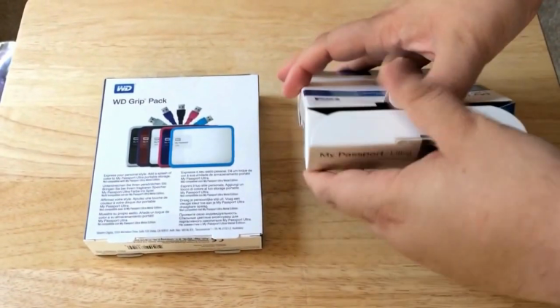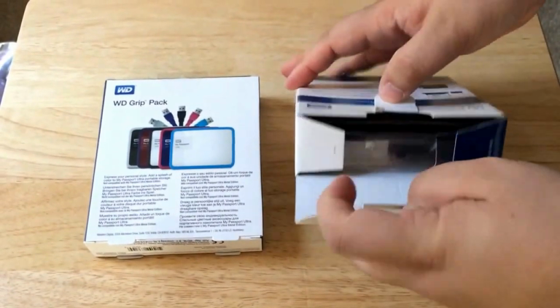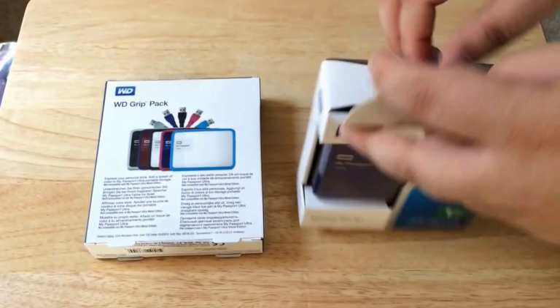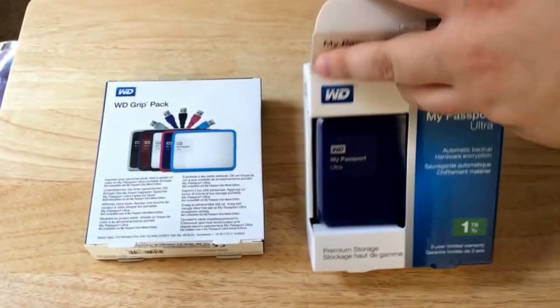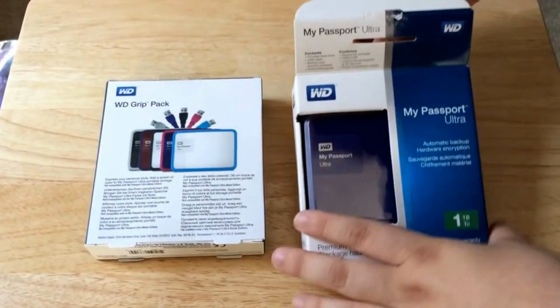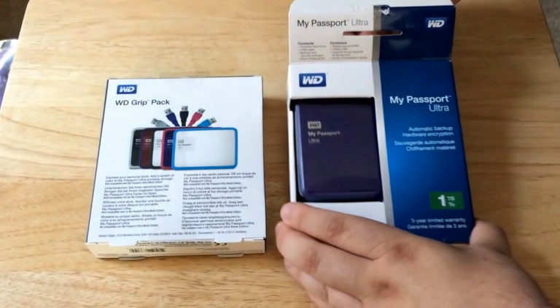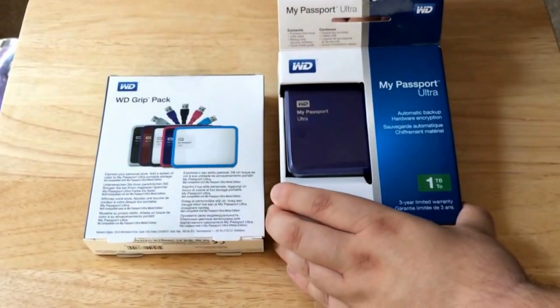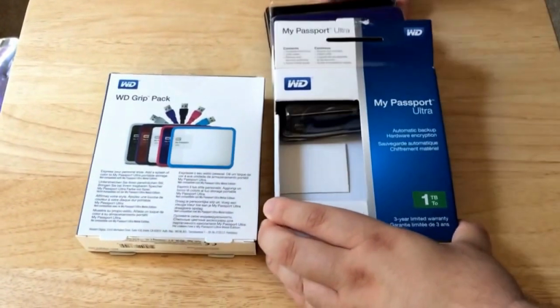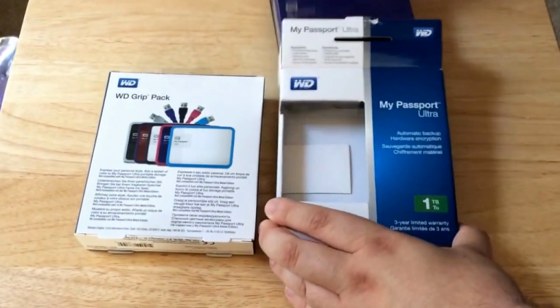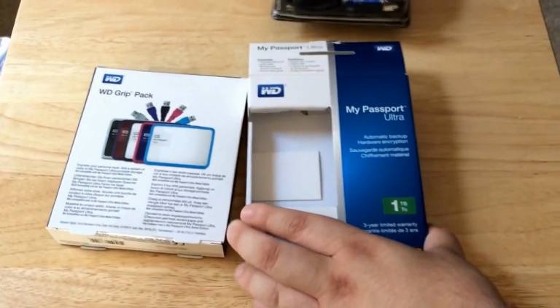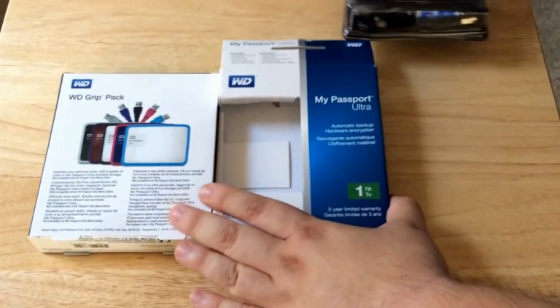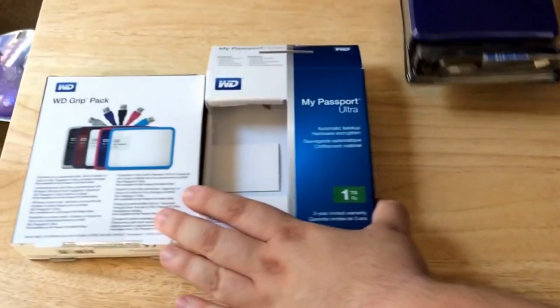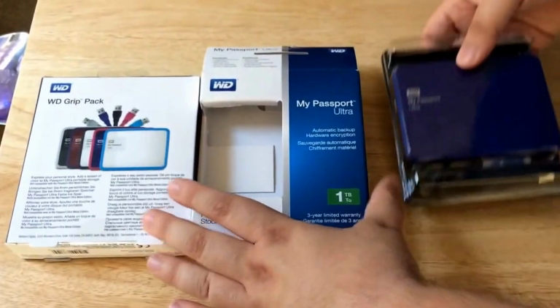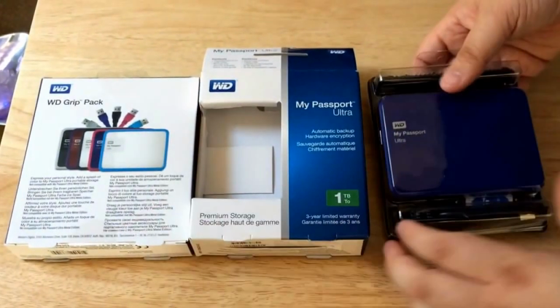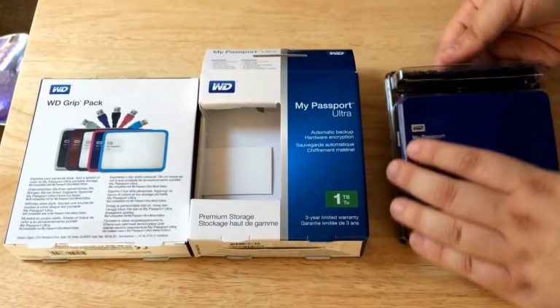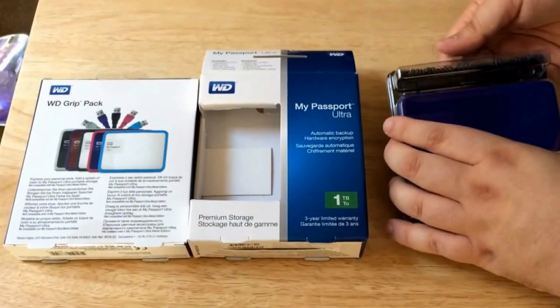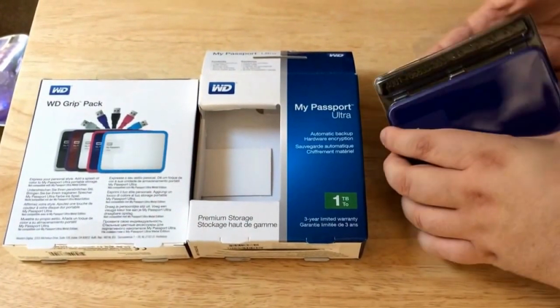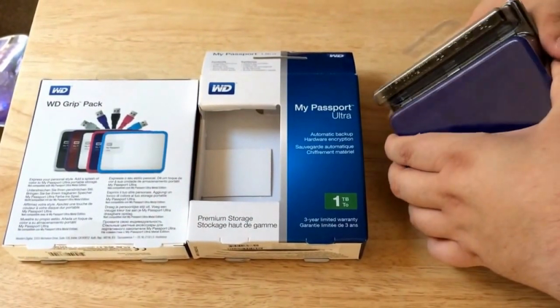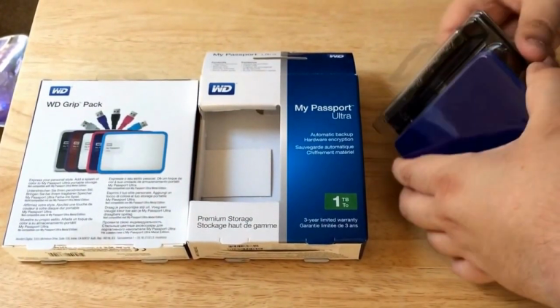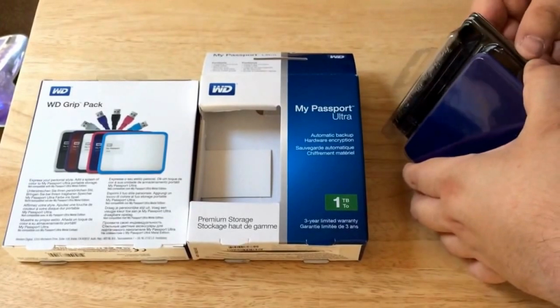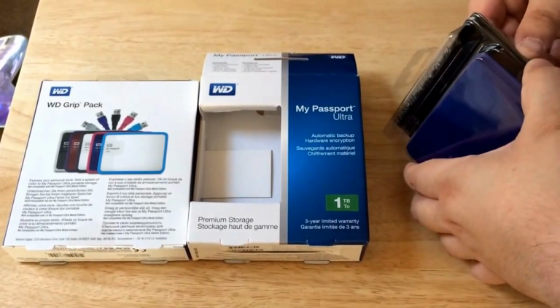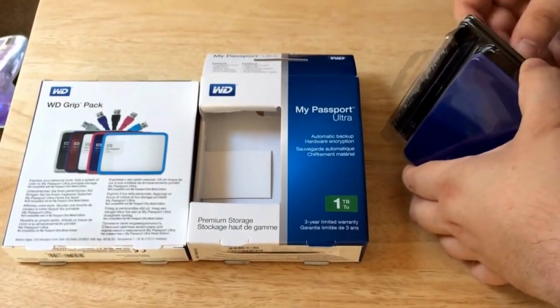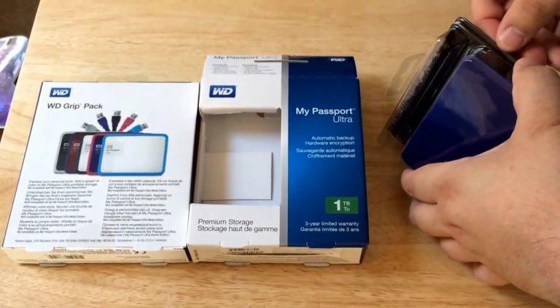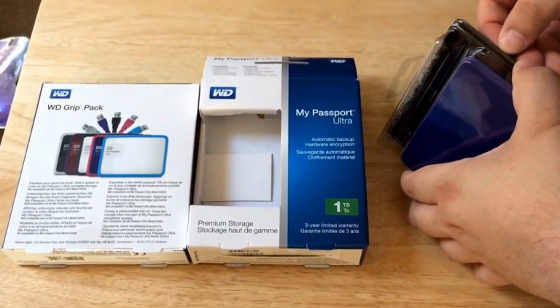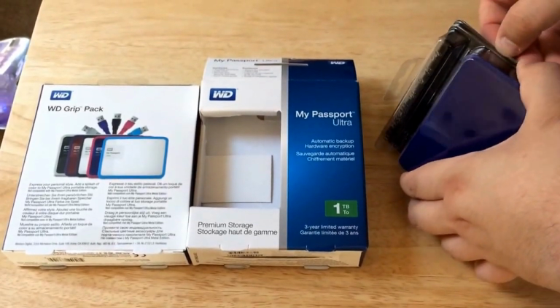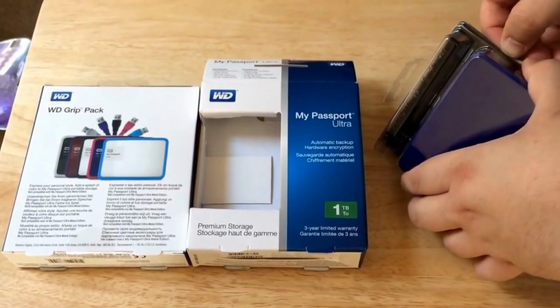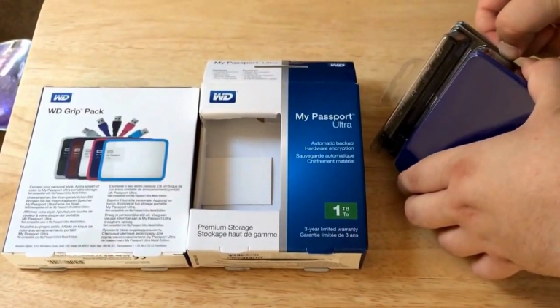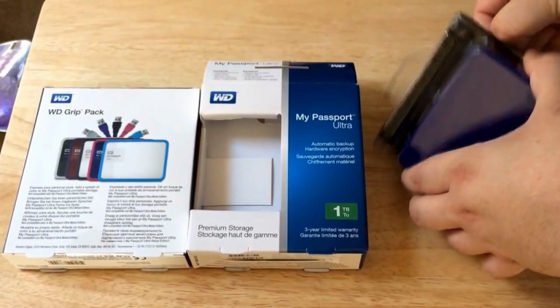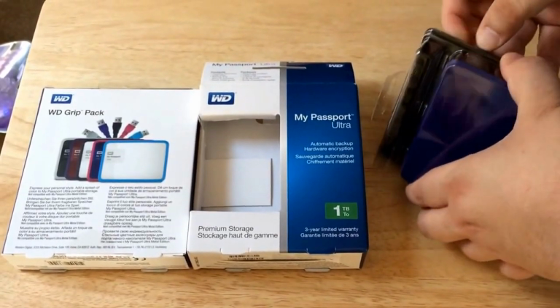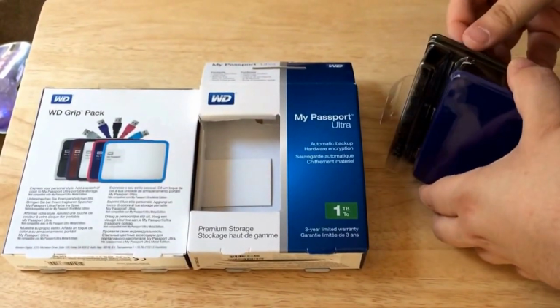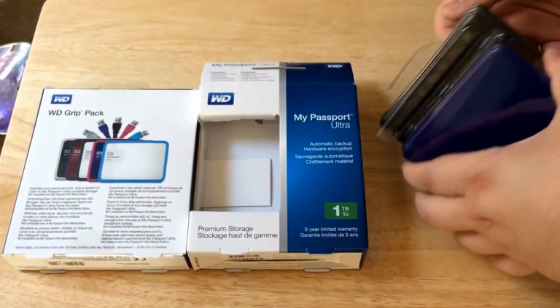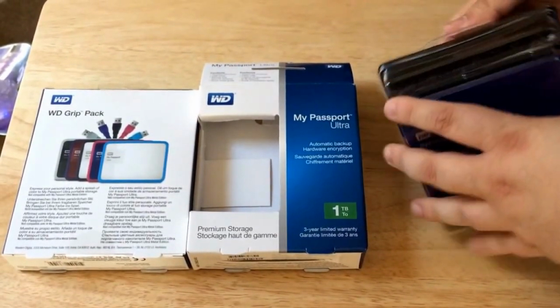This is perfect for anyone on the go that needs a lot of storage space. 1 terabyte is good, but 3 terabytes is great. So that's why they make larger versions. You can find it directly on their website or through other channels.